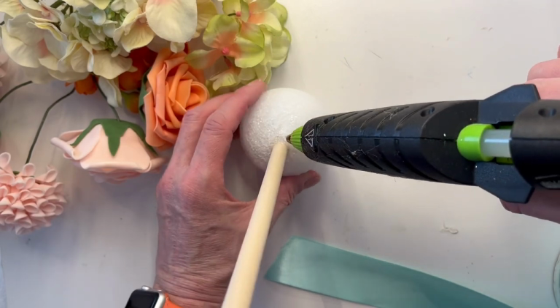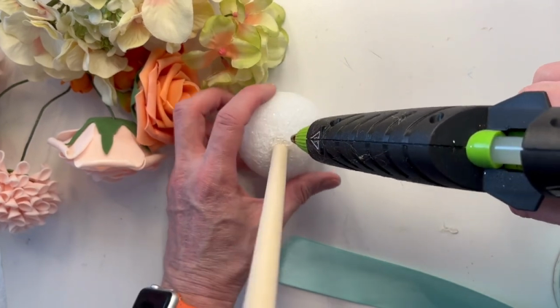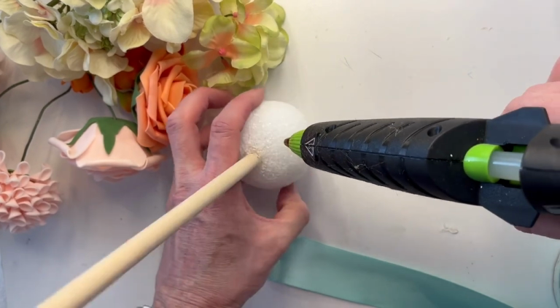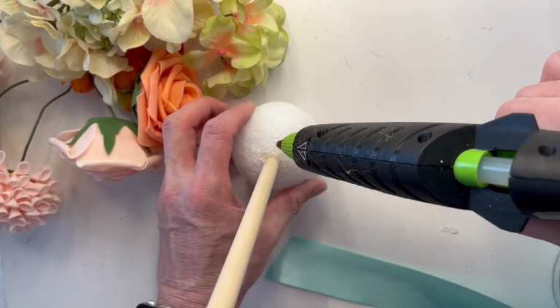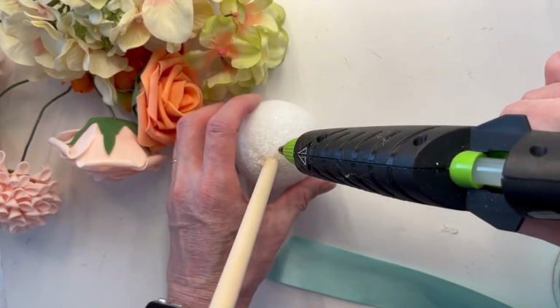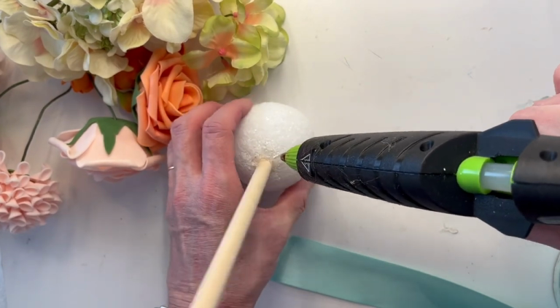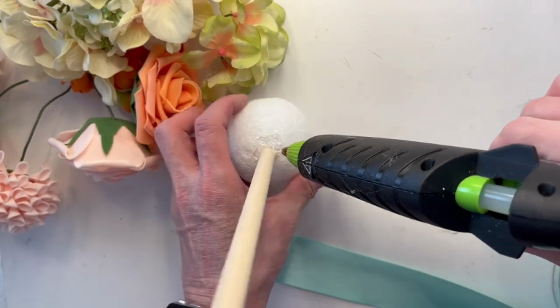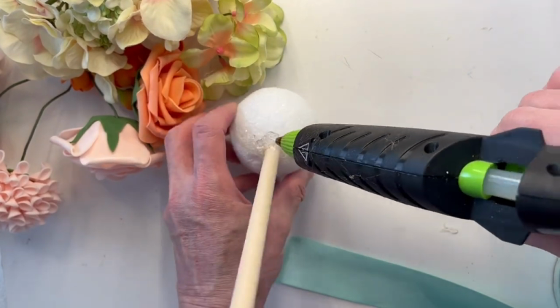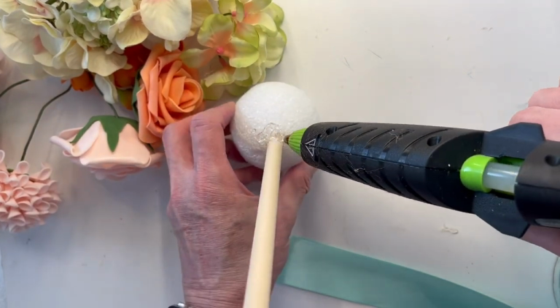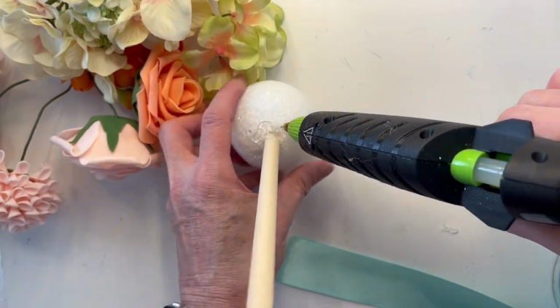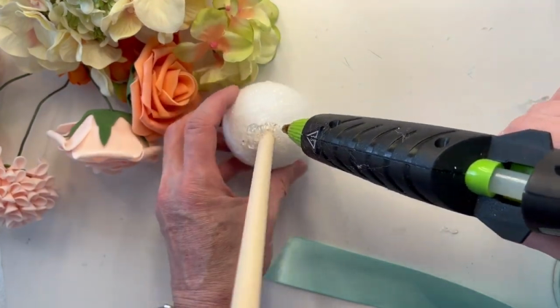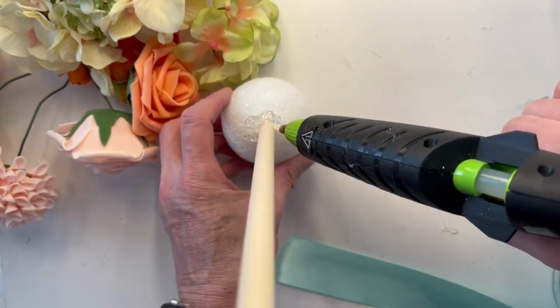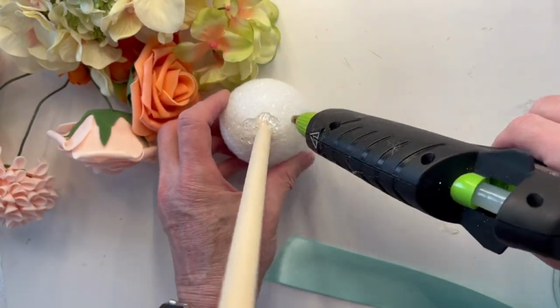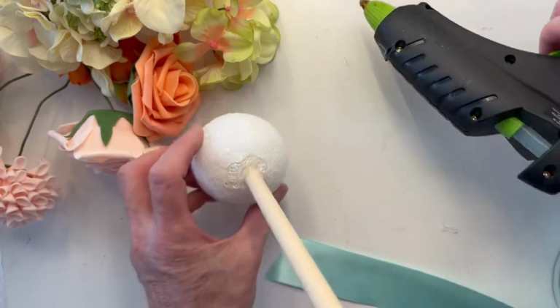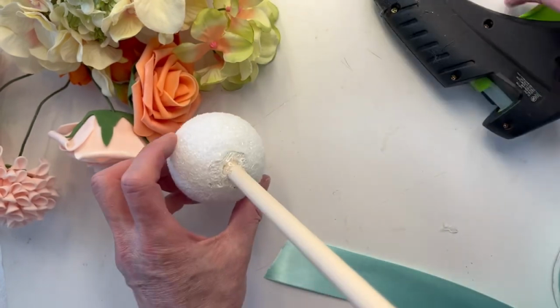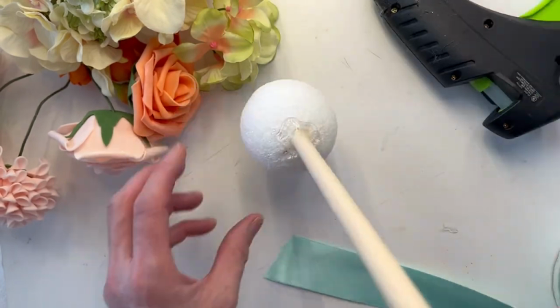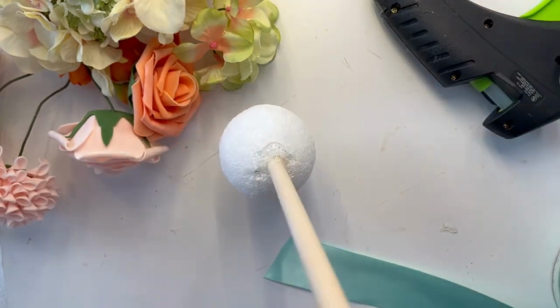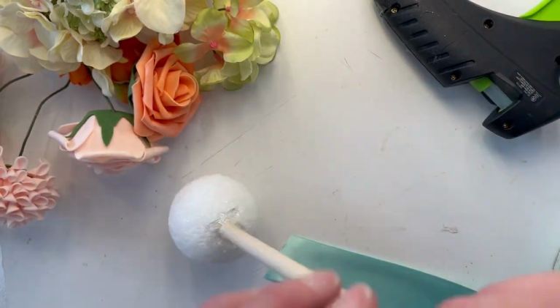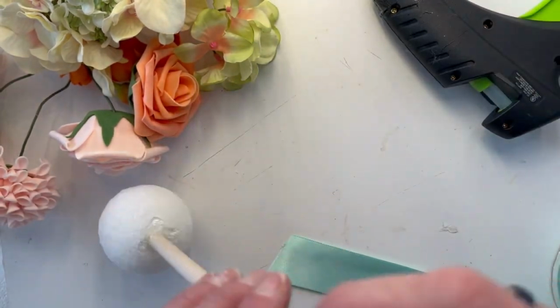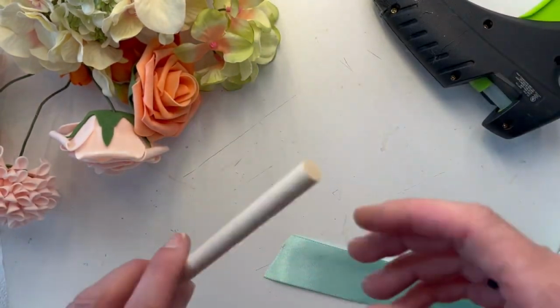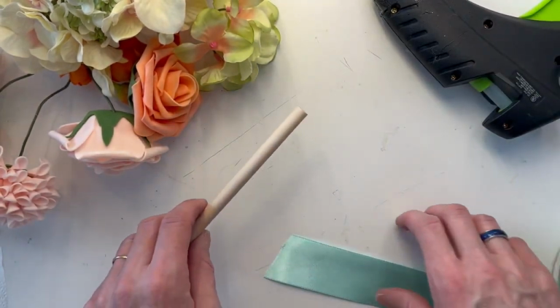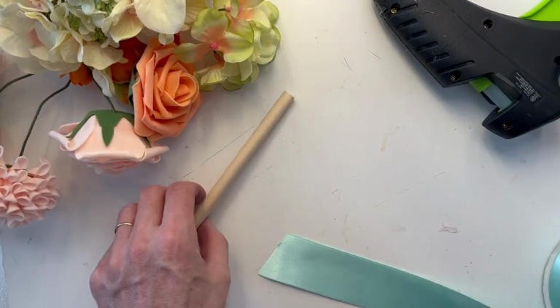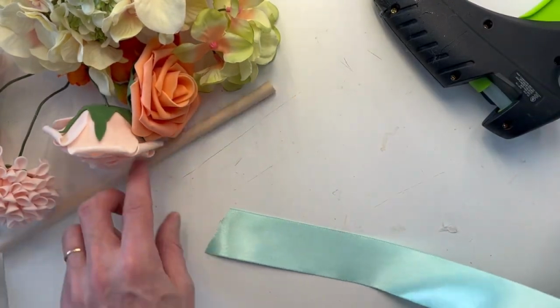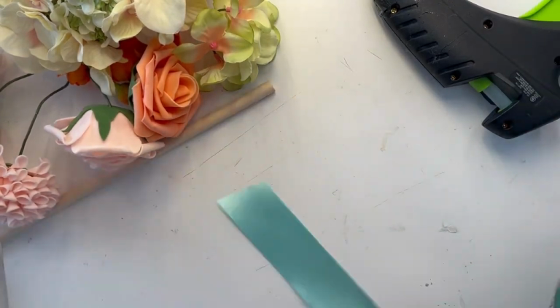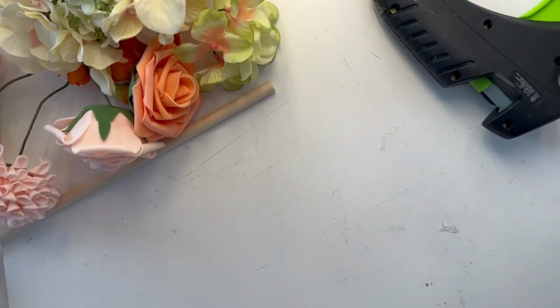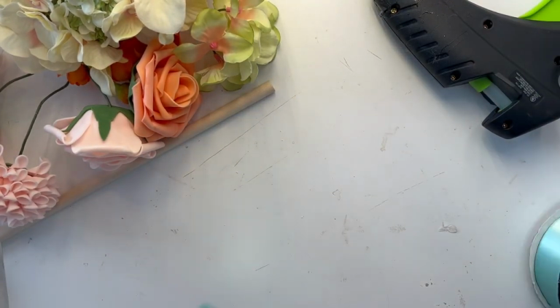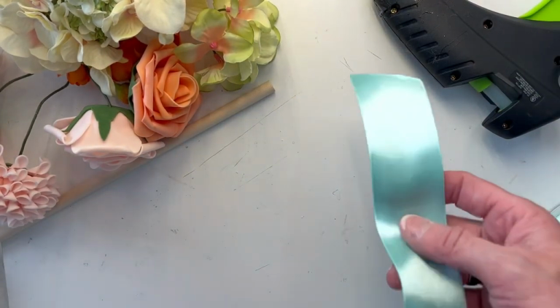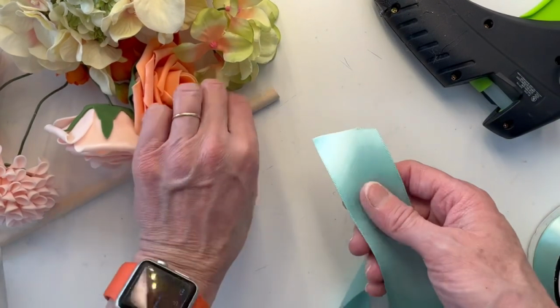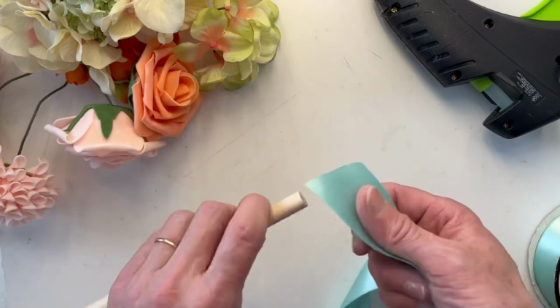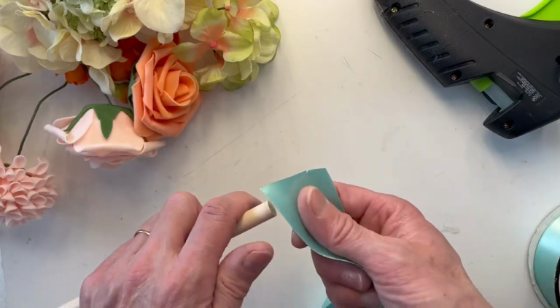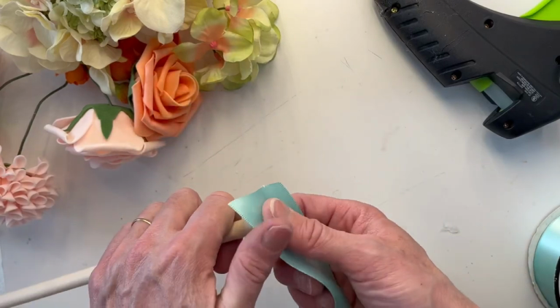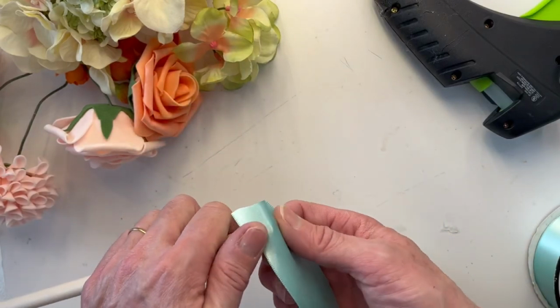Why not give the Flower Girl a wand and then they can go prancing down the aisle, waving the wand — put lots of ribbon tails on it so you get that movement. It'll be awesome in pictures and fun to watch.